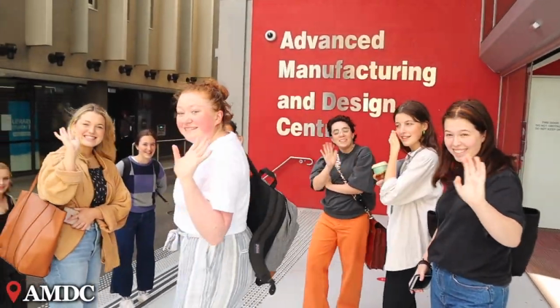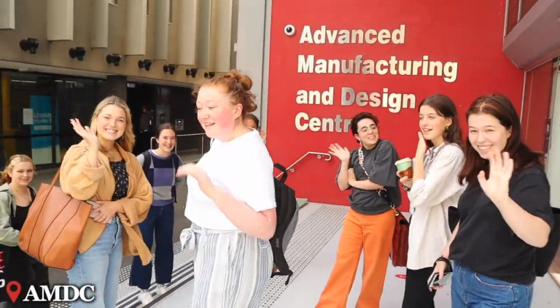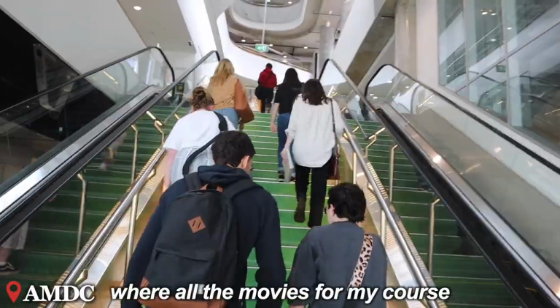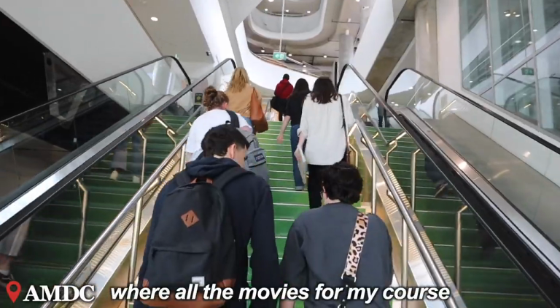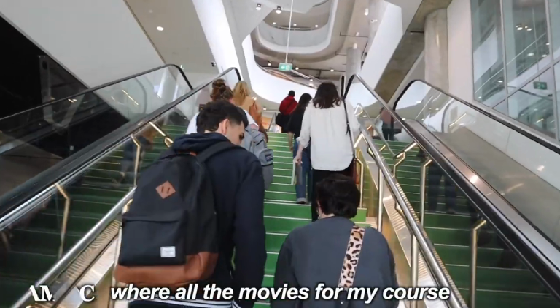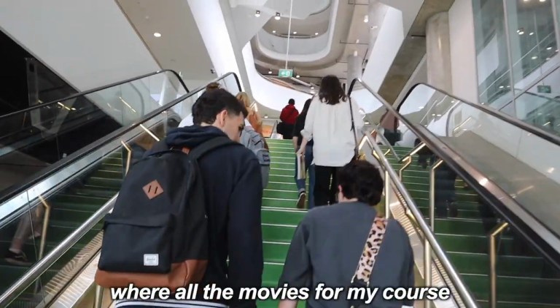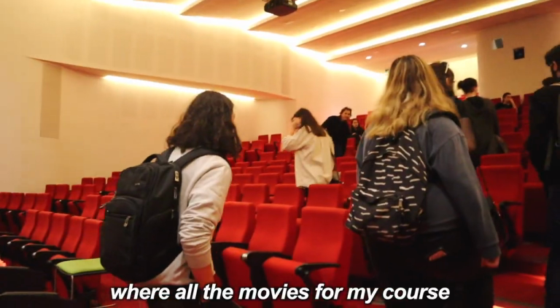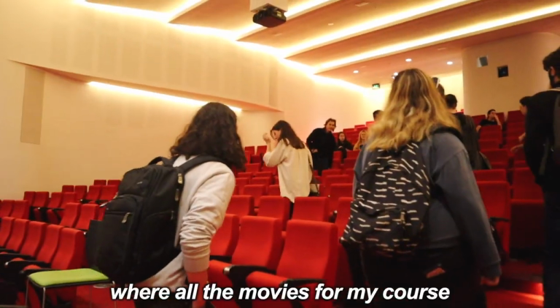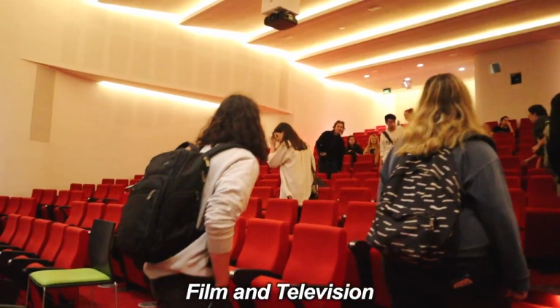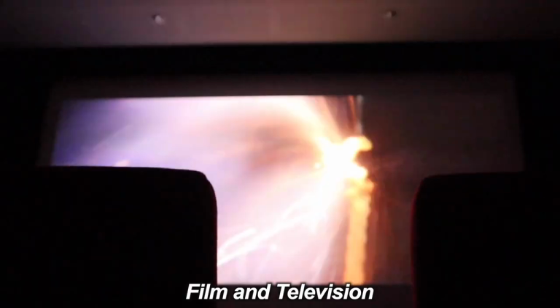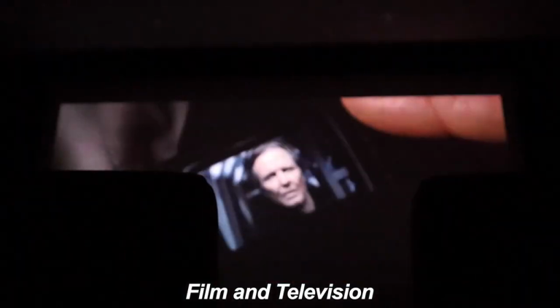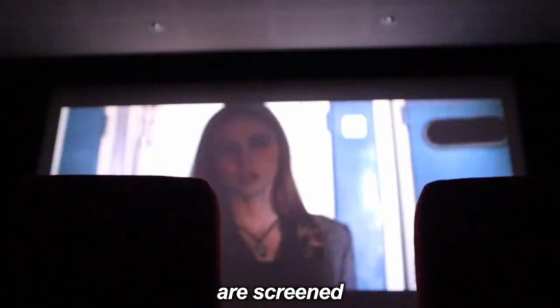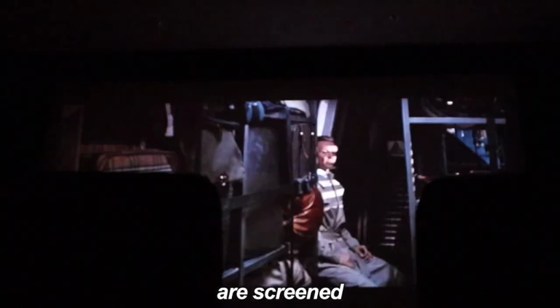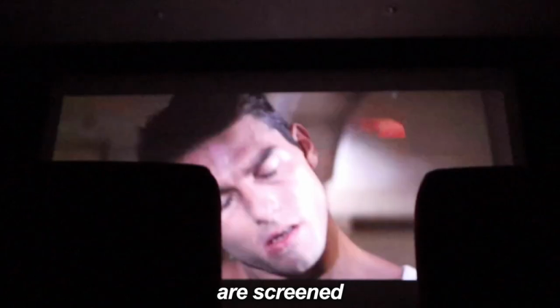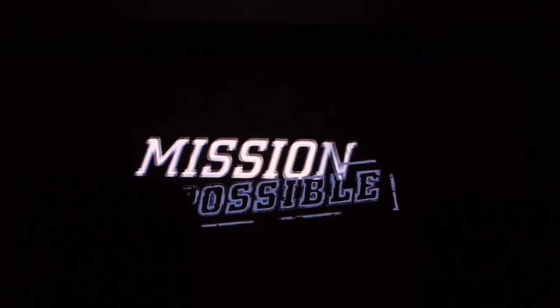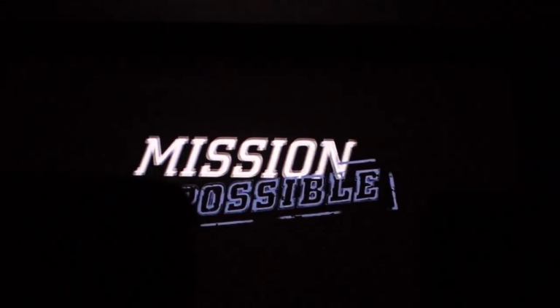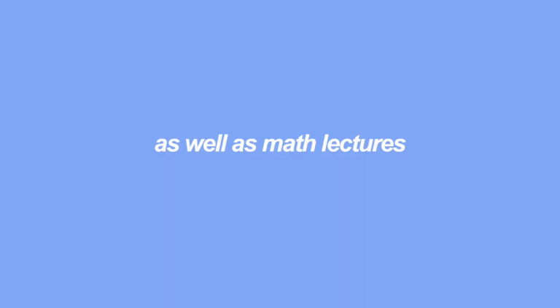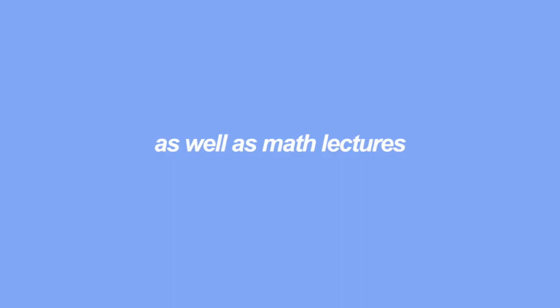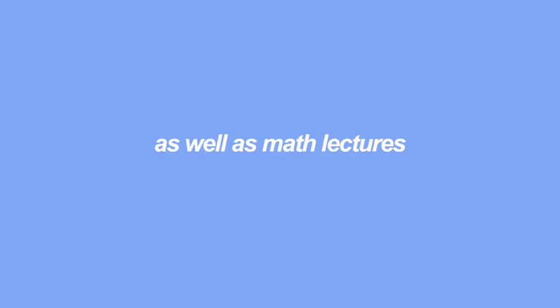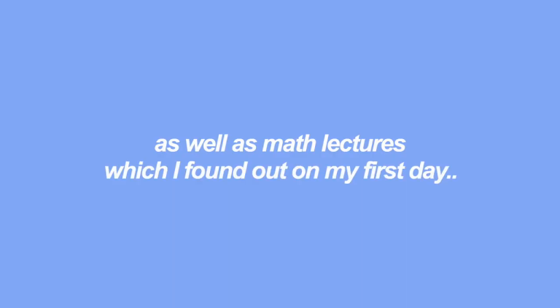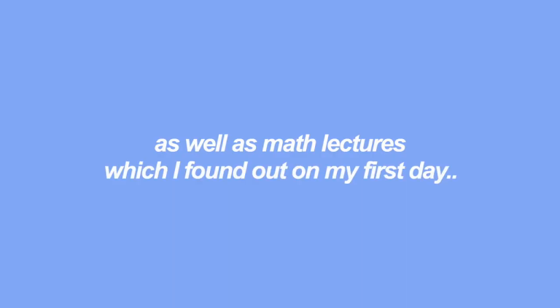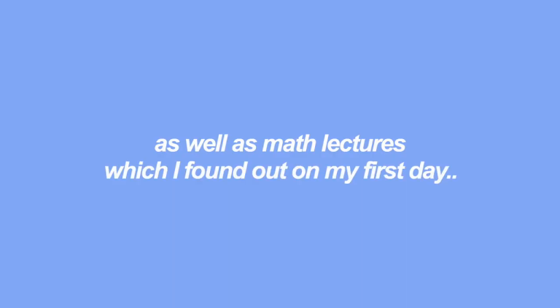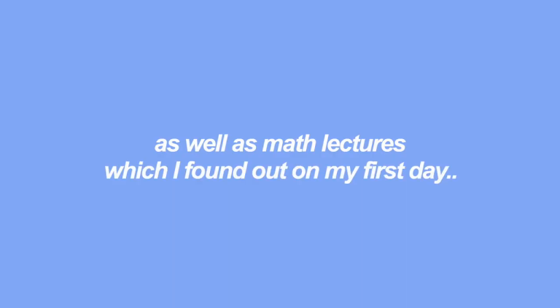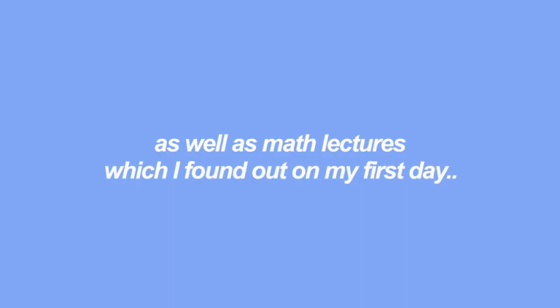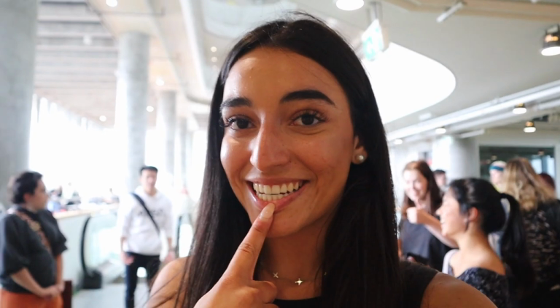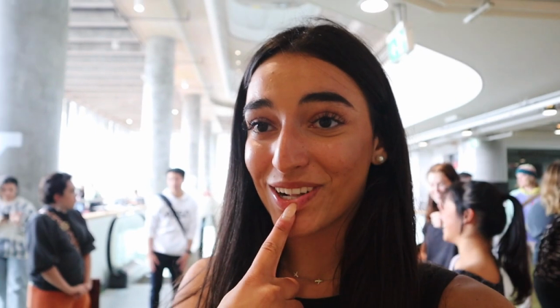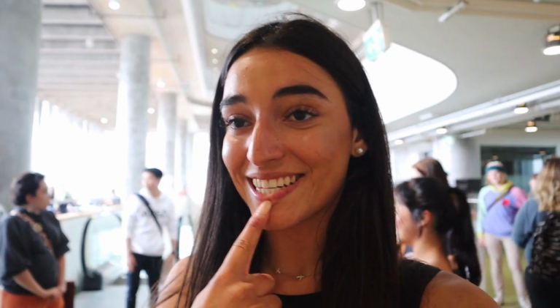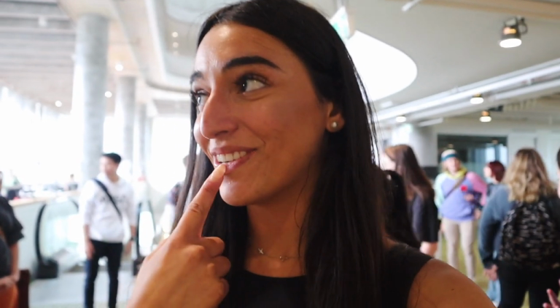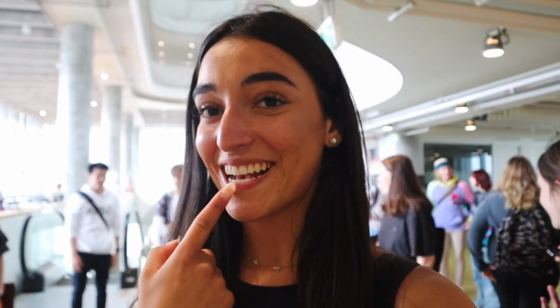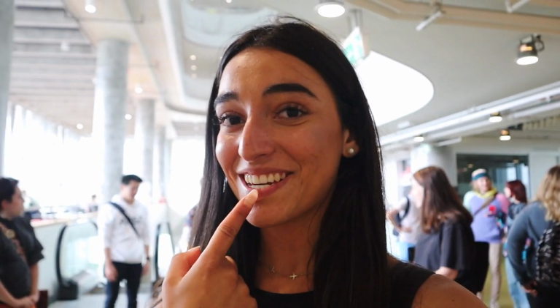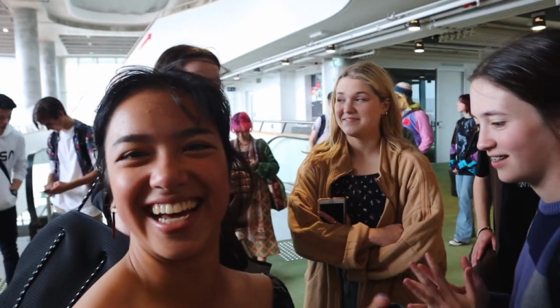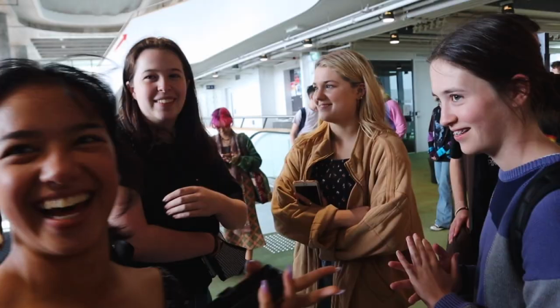AMDC is where all the movies for my course, Film and Television, are screened. I just walked into a class that wasn't actually mine.